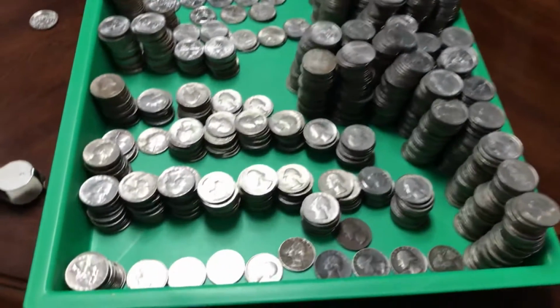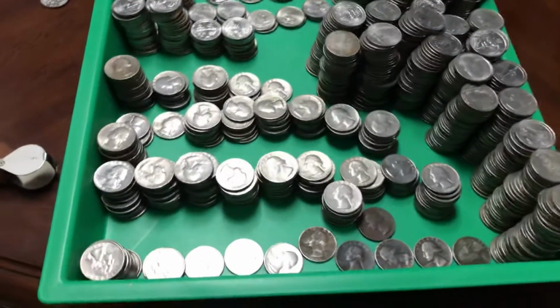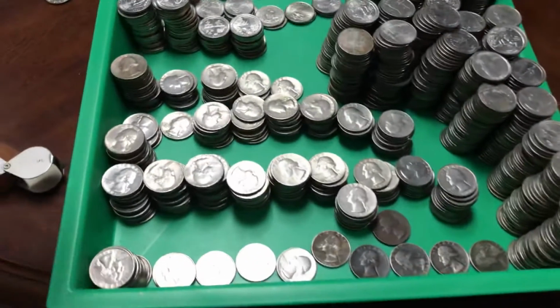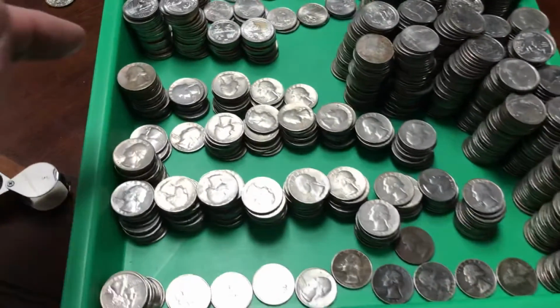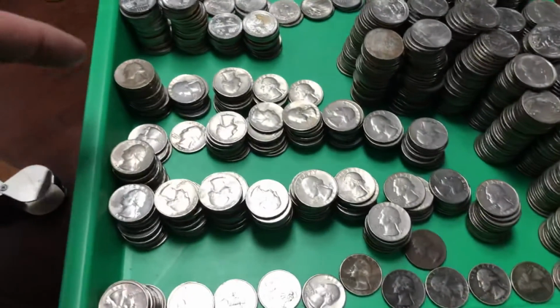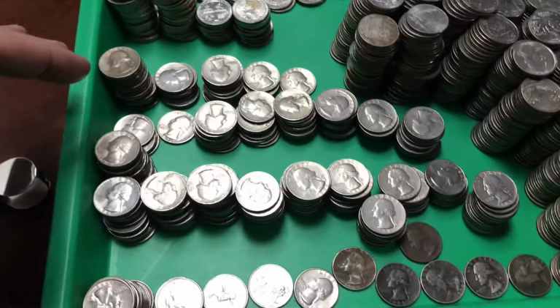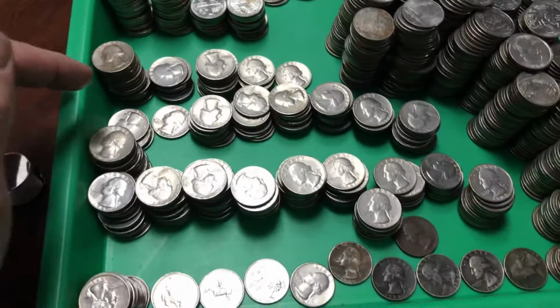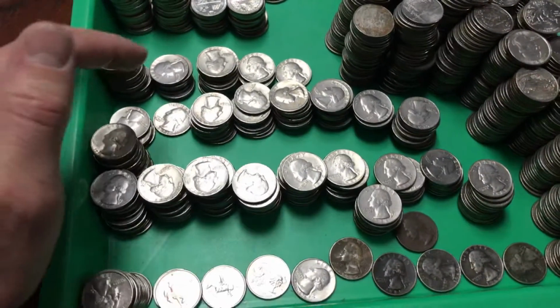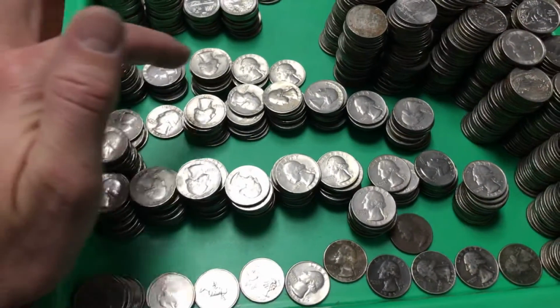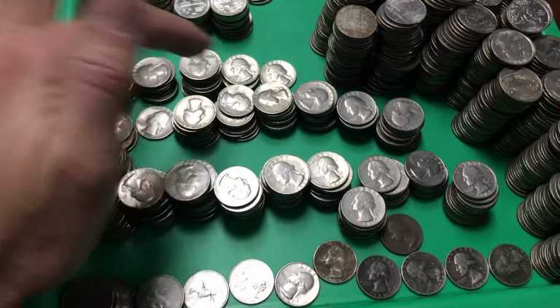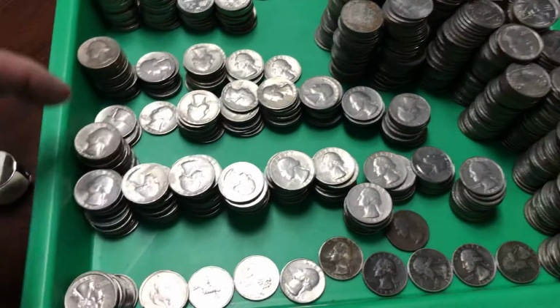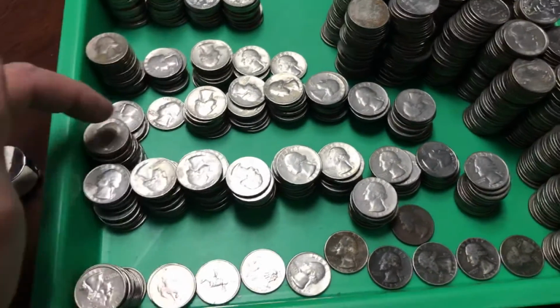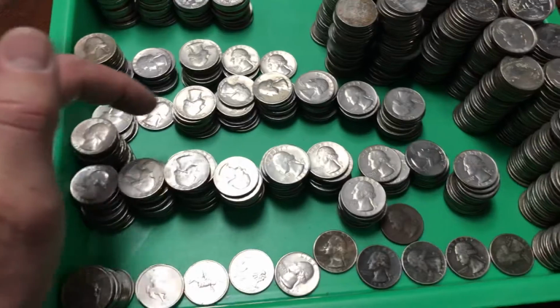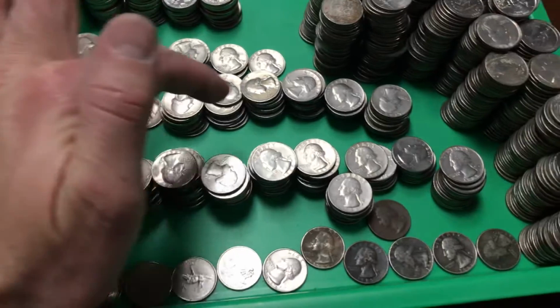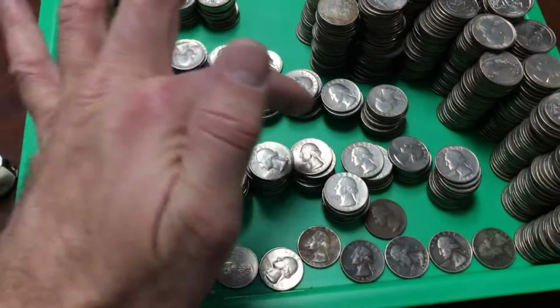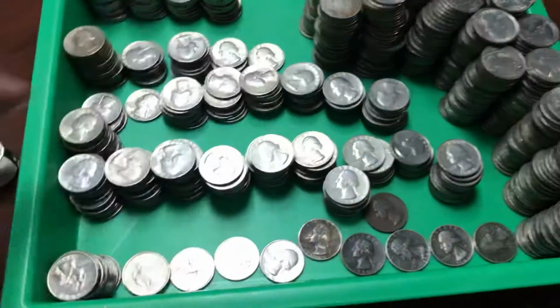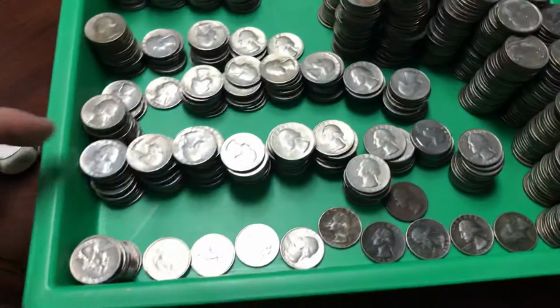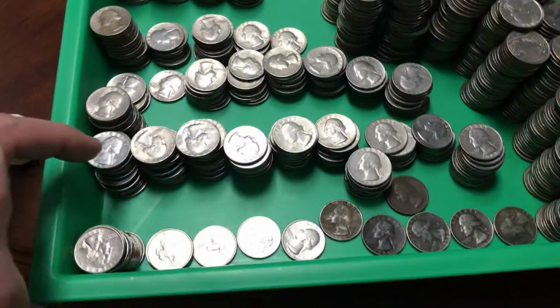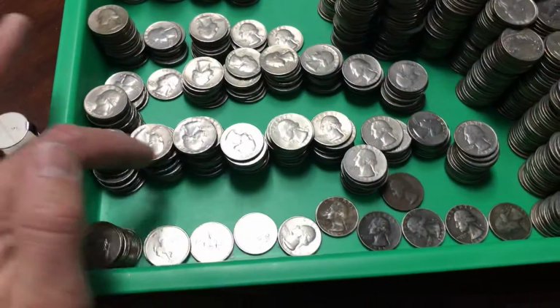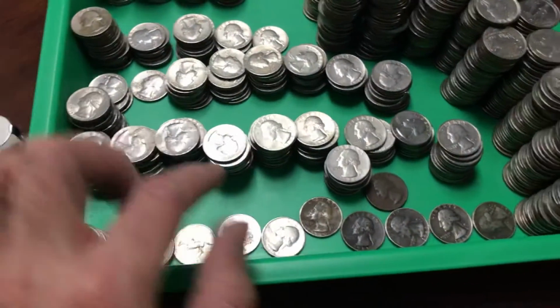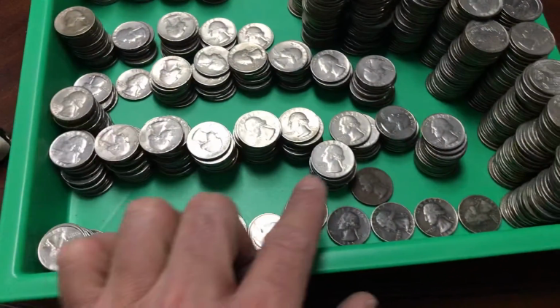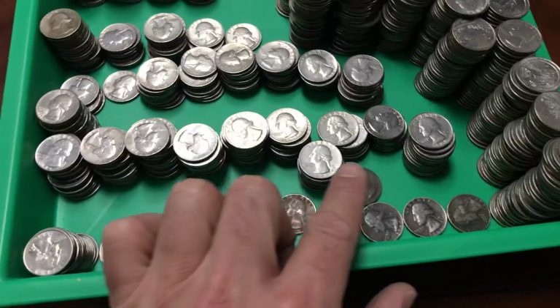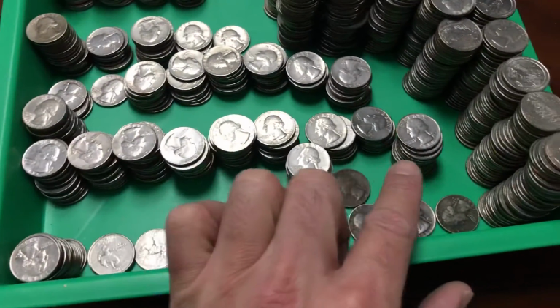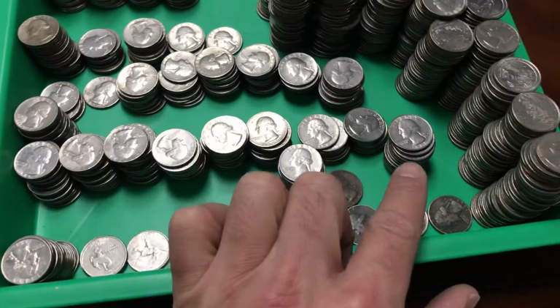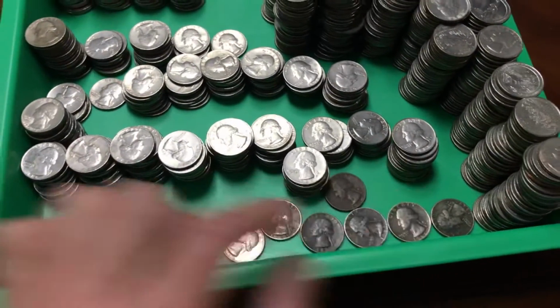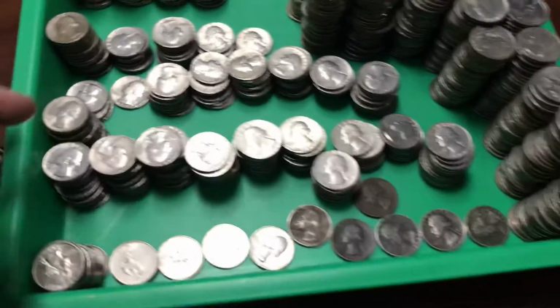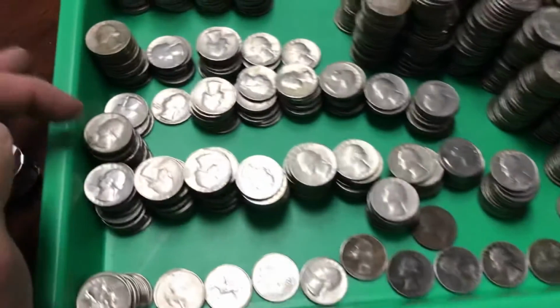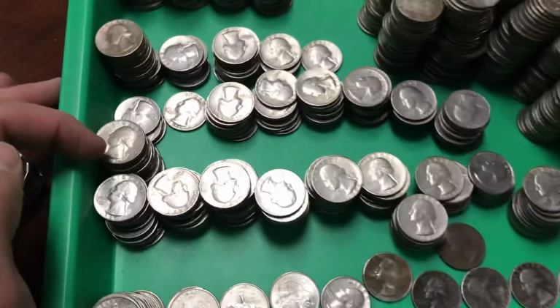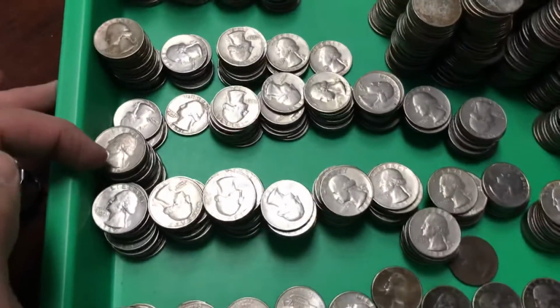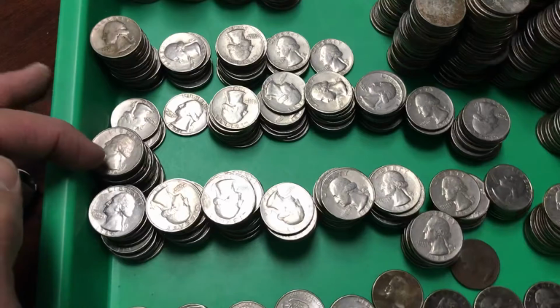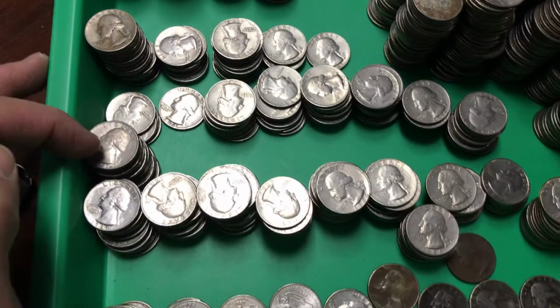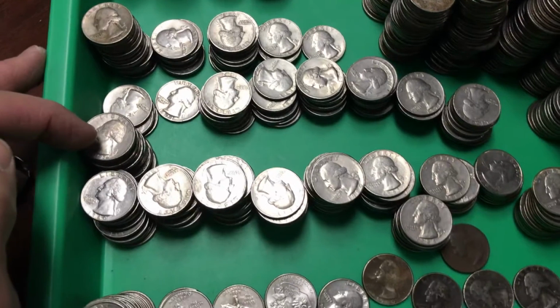I did find a good amount of 60s, 70s, 80s, and then Bicentennial.